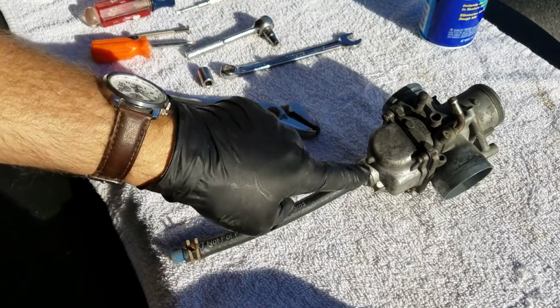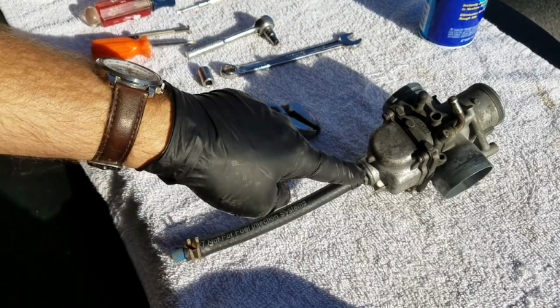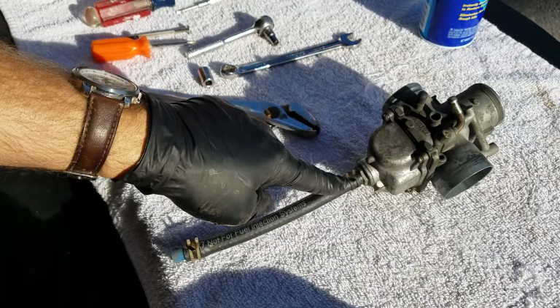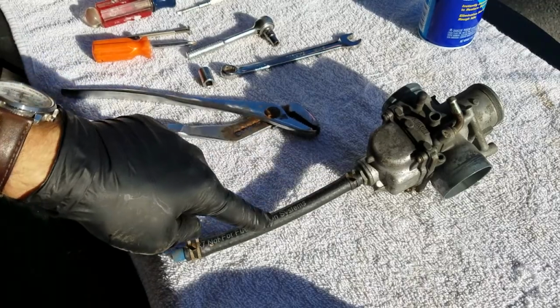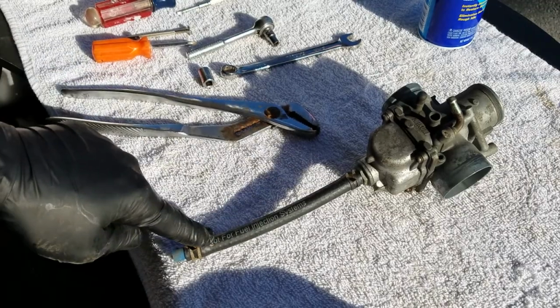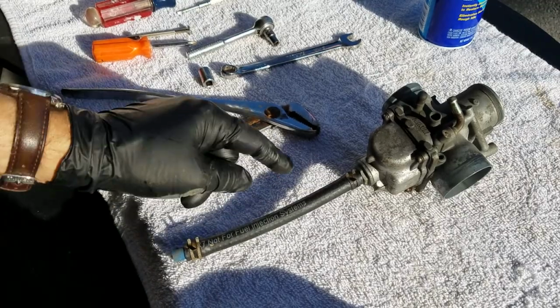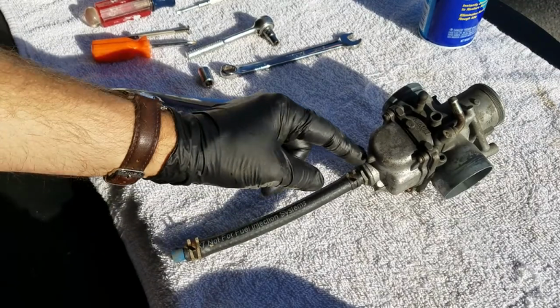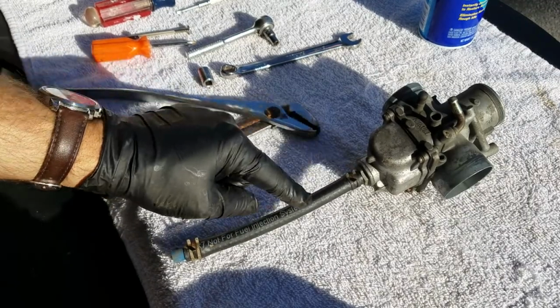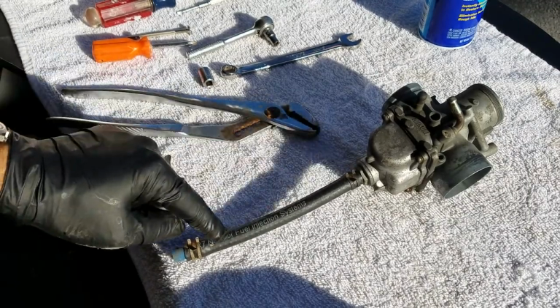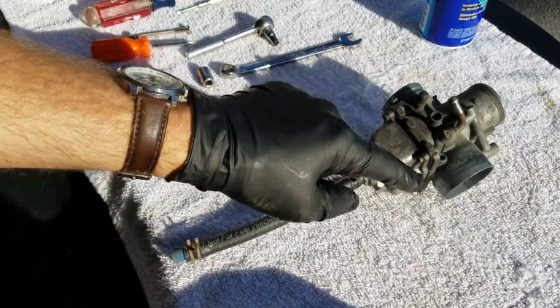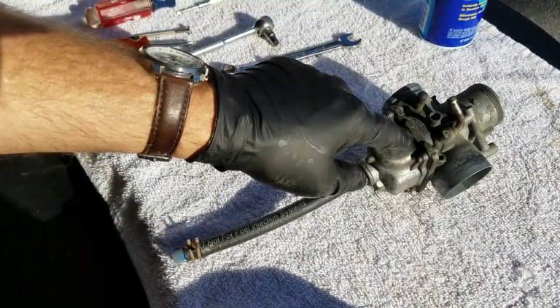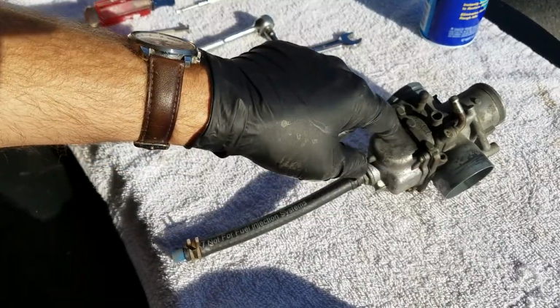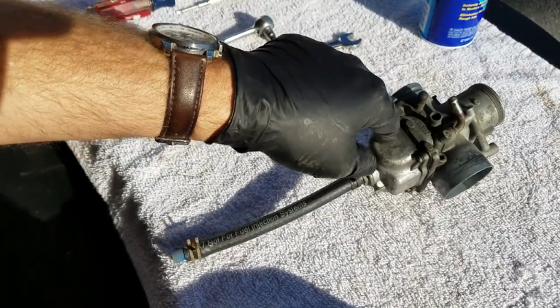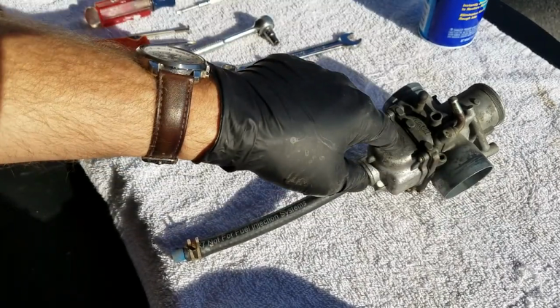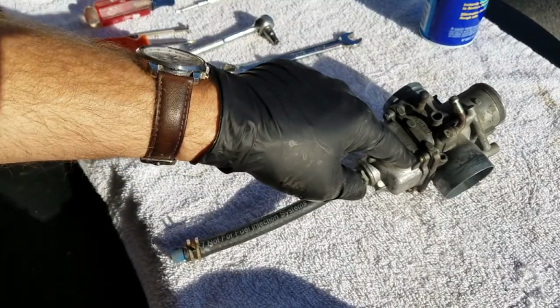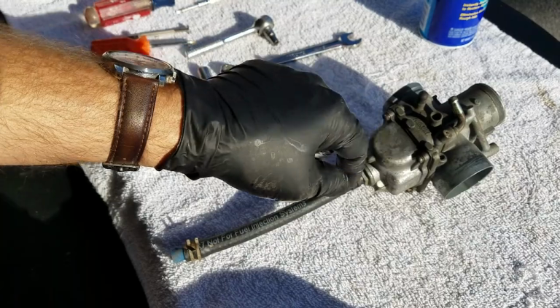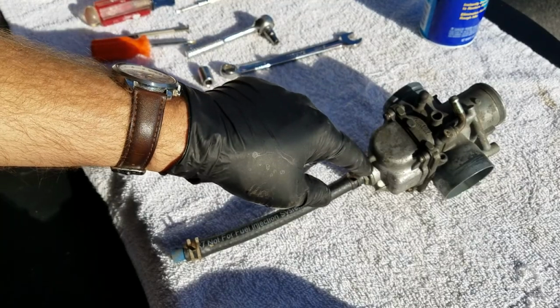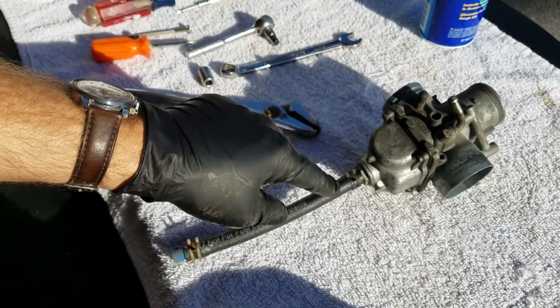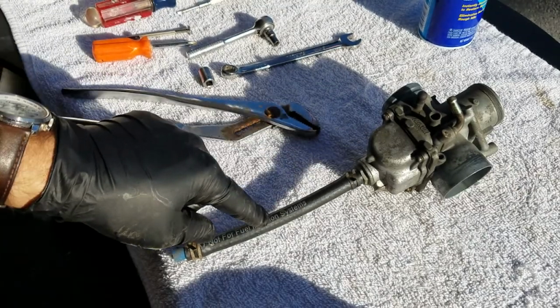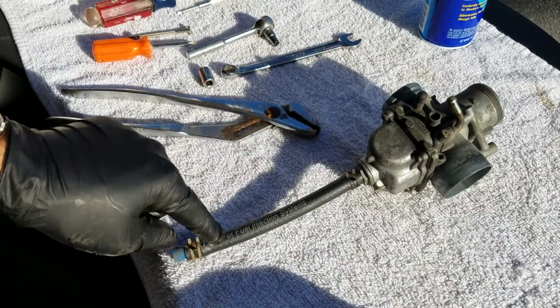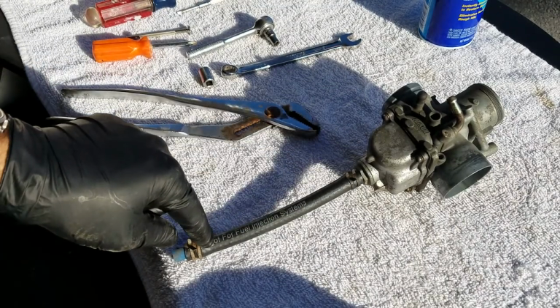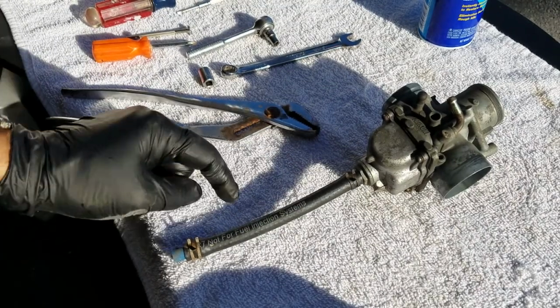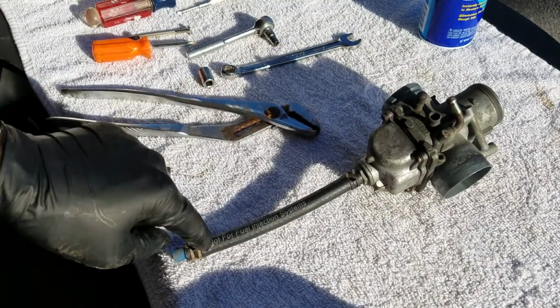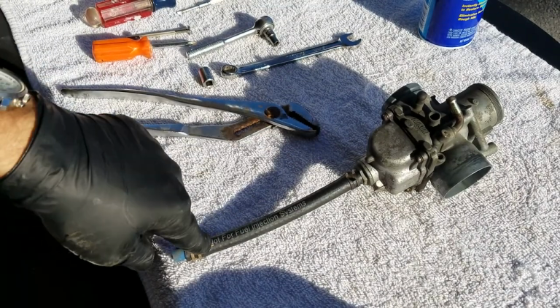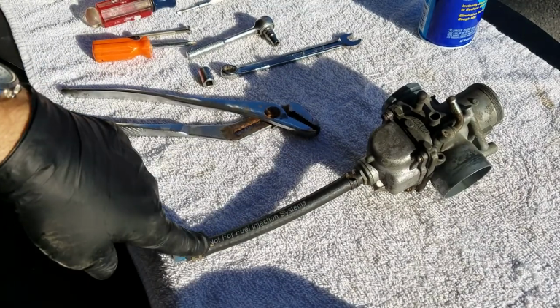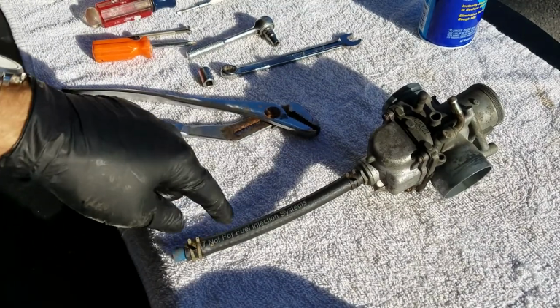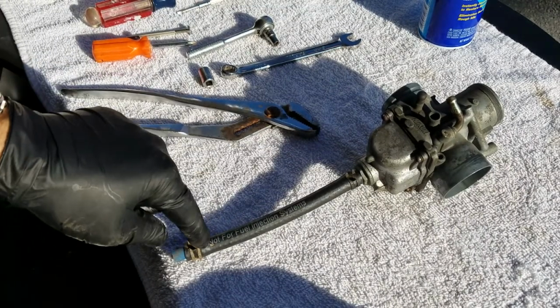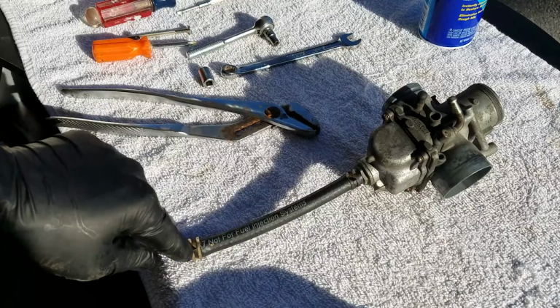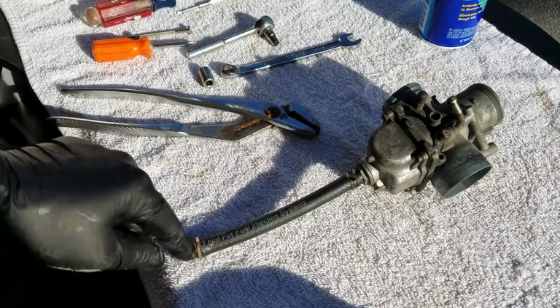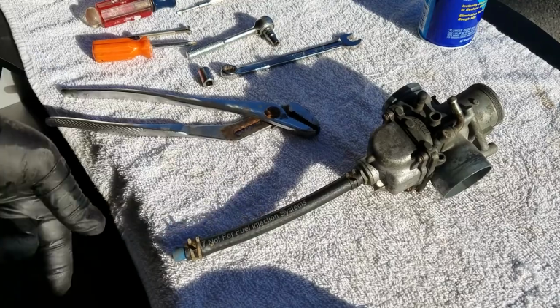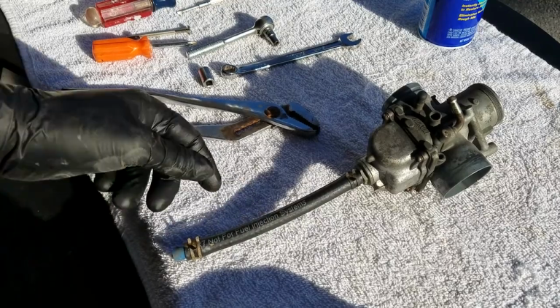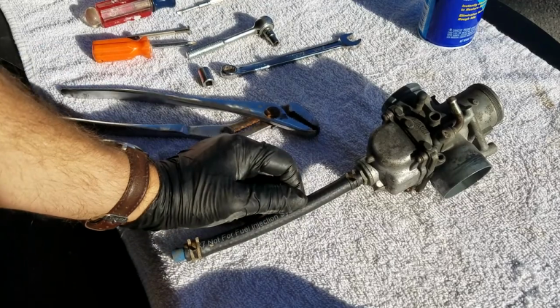I'll tell you what this tube is. This is a collection tube for any junk that might get into the bowl. It'll gravity-settle to the bottom, and then every so often you should probably open this up and let that drain out.